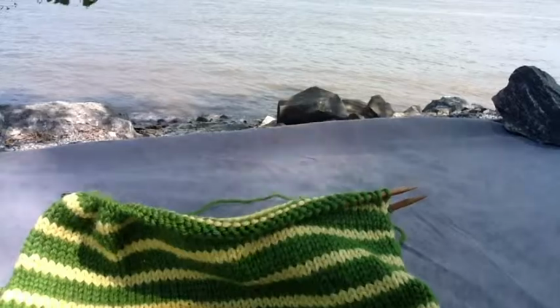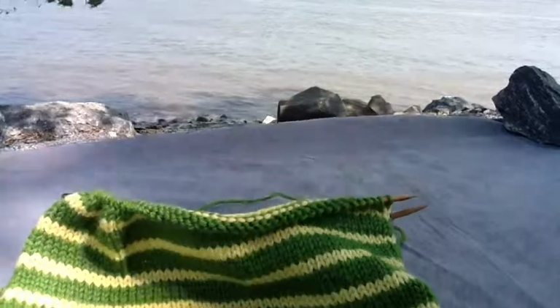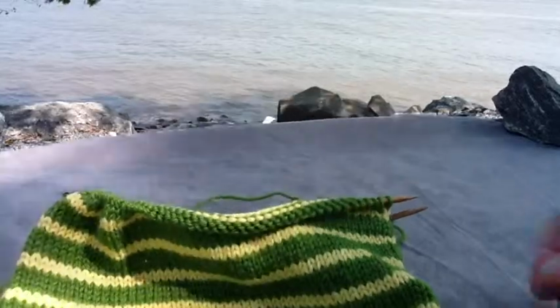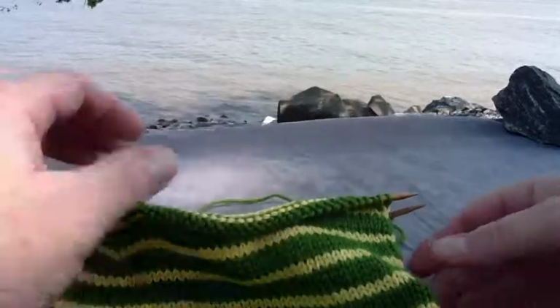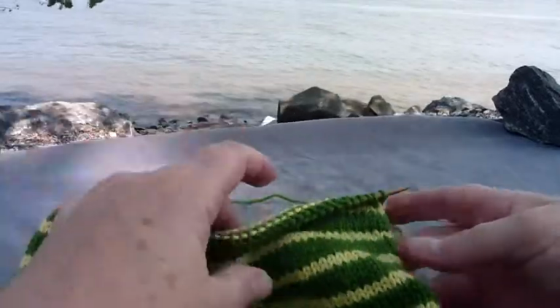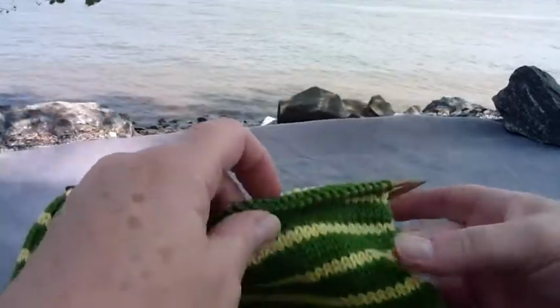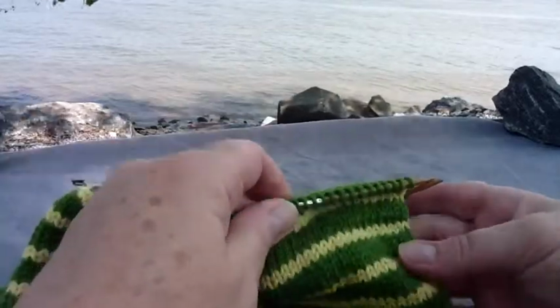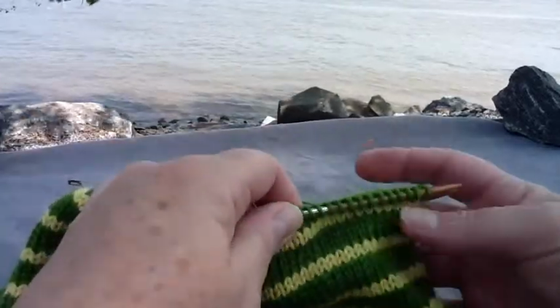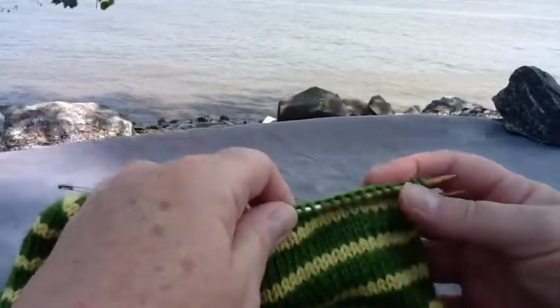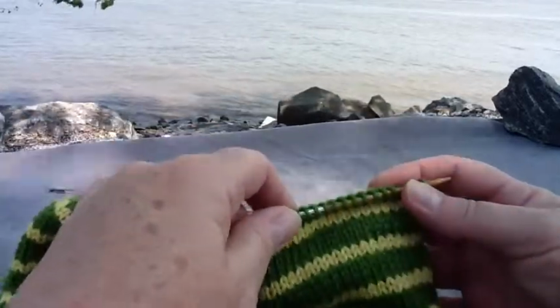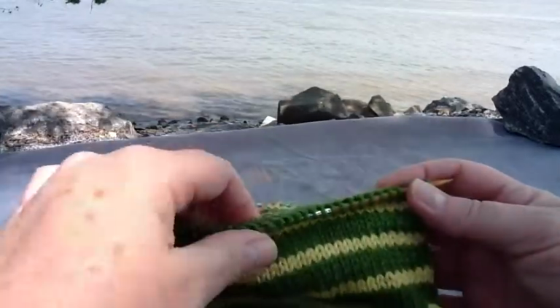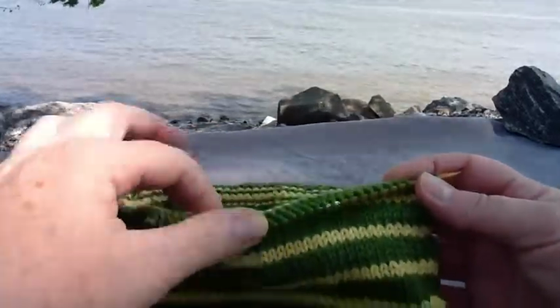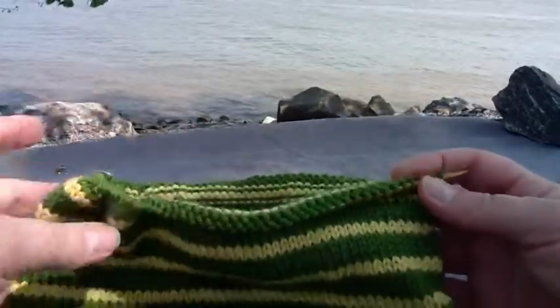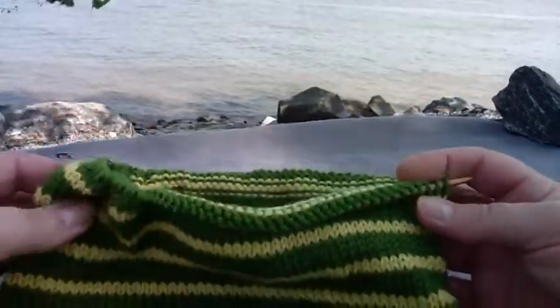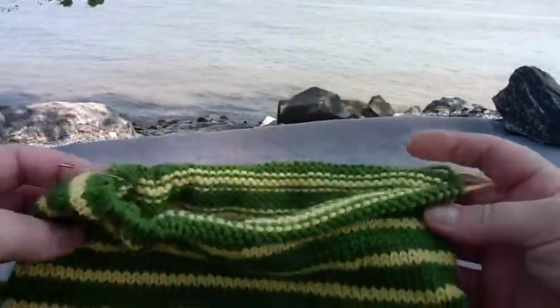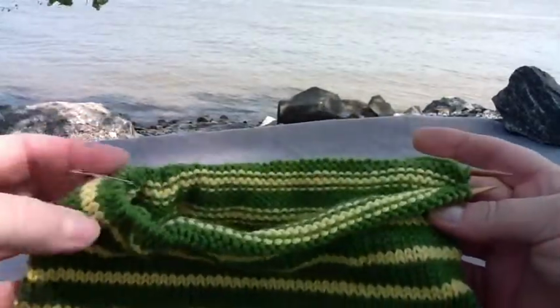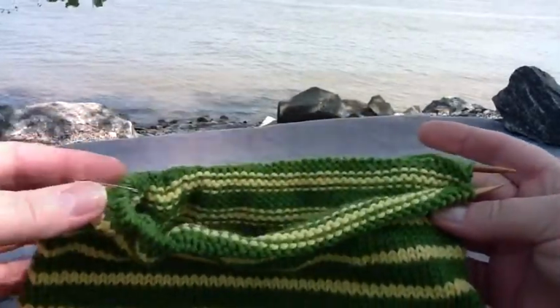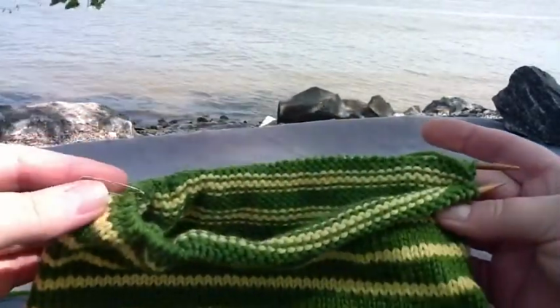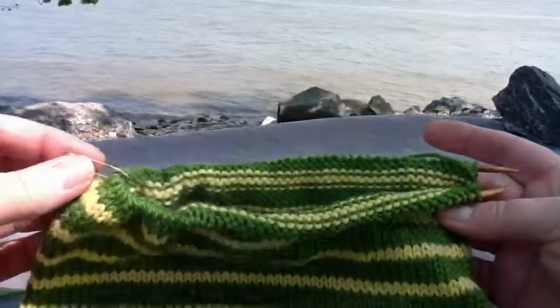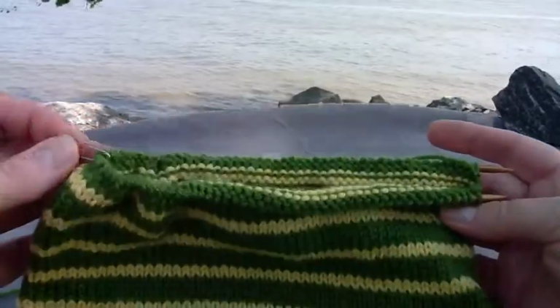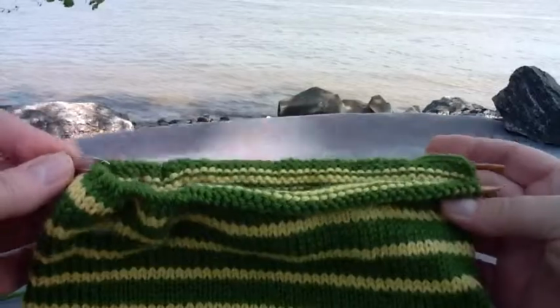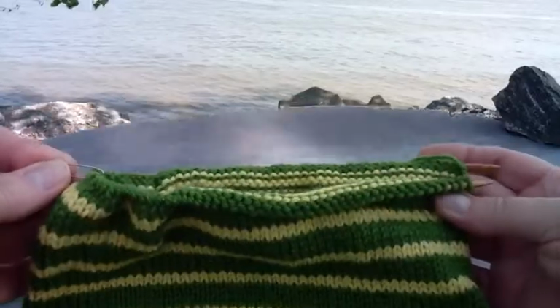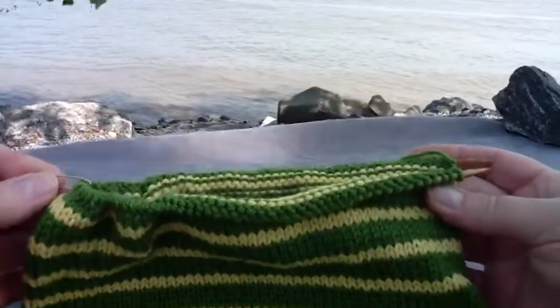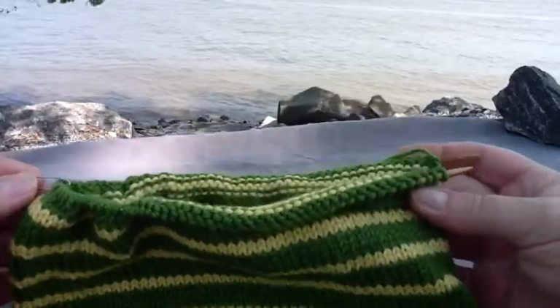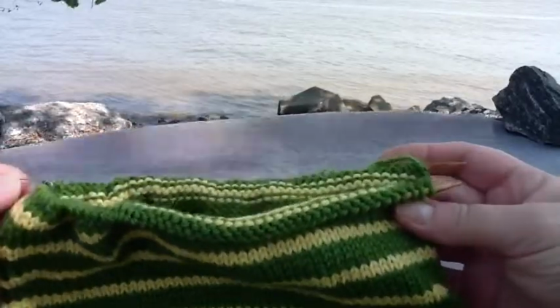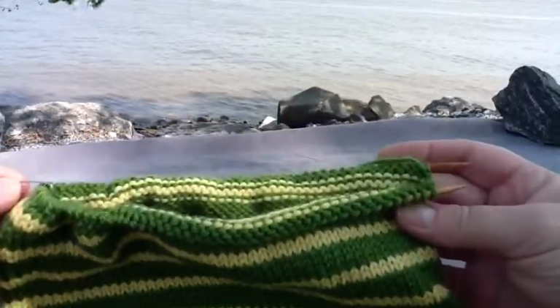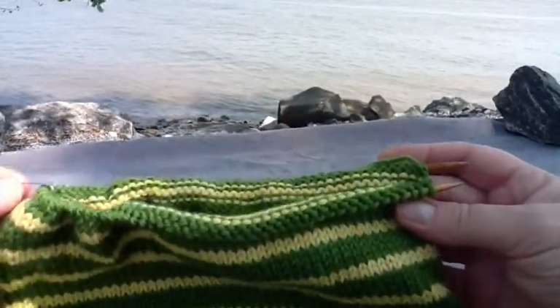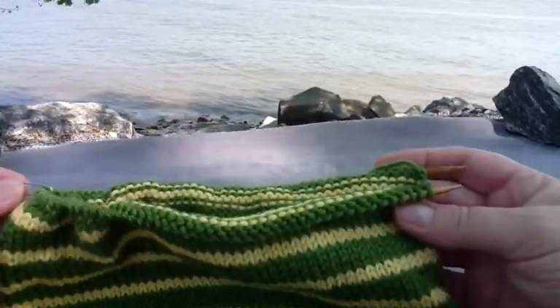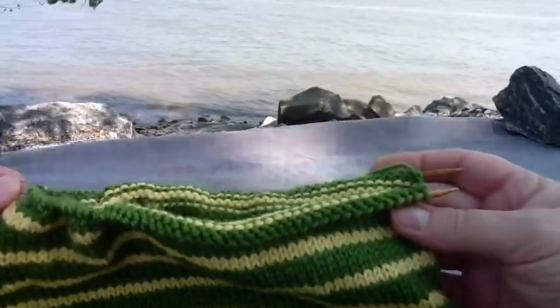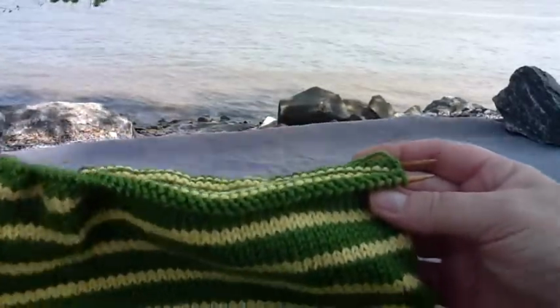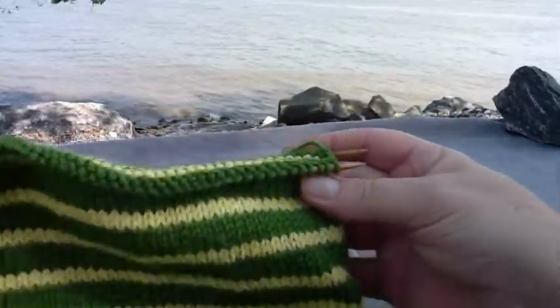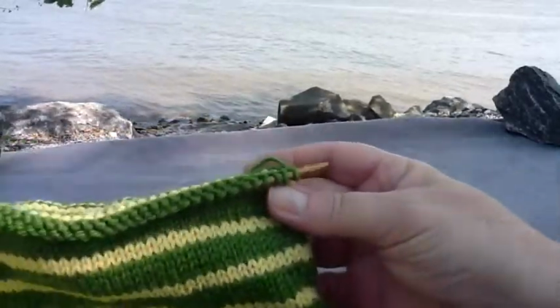In this video I'll be teaching you the Kitchener stitch. As you can see, my stitches are divided and separated with a safety pin.